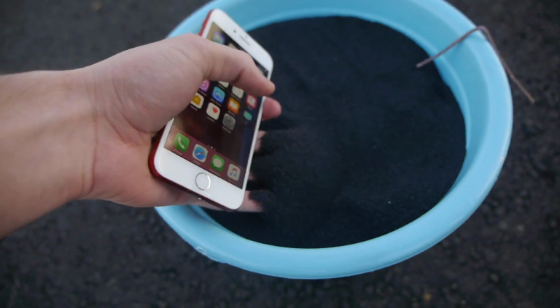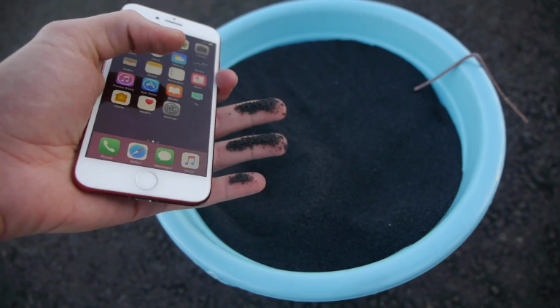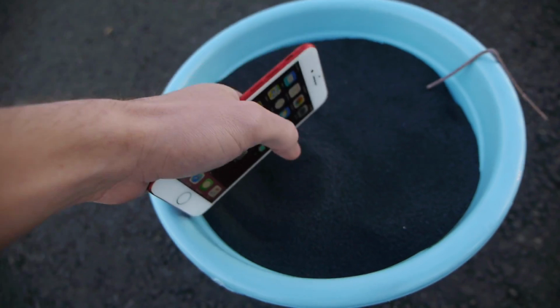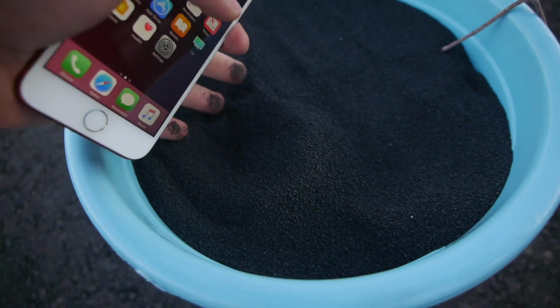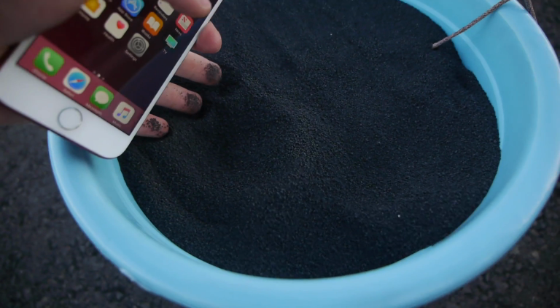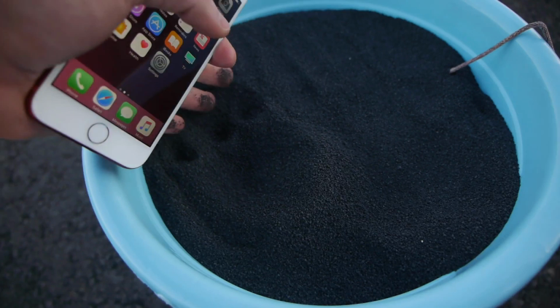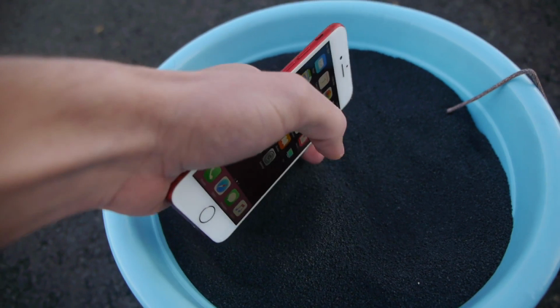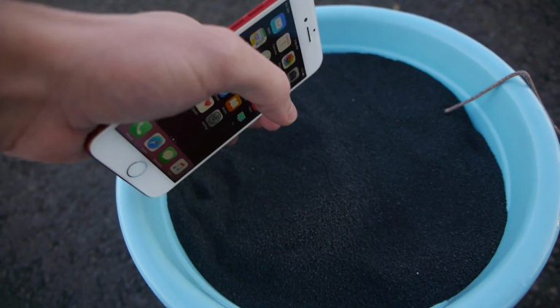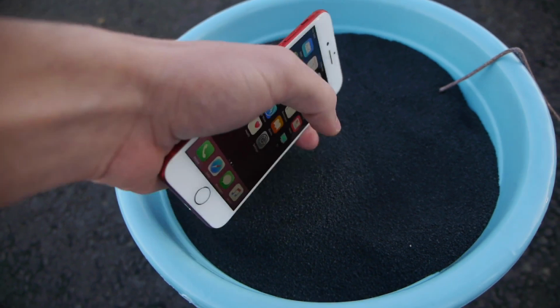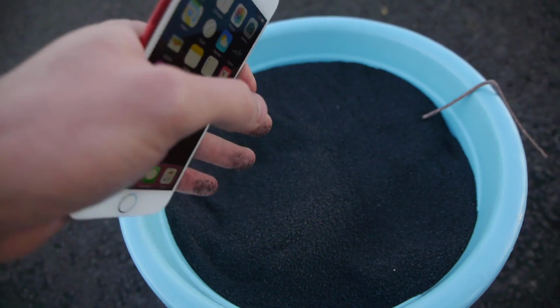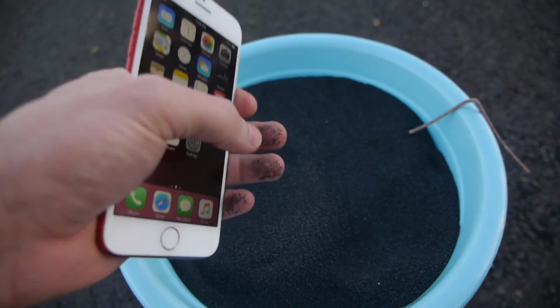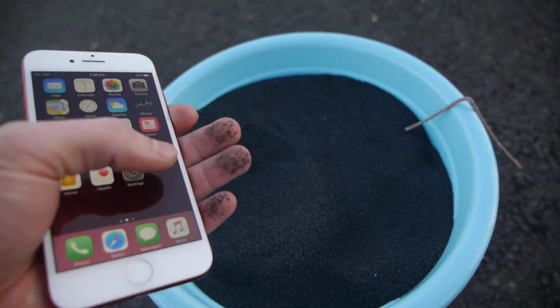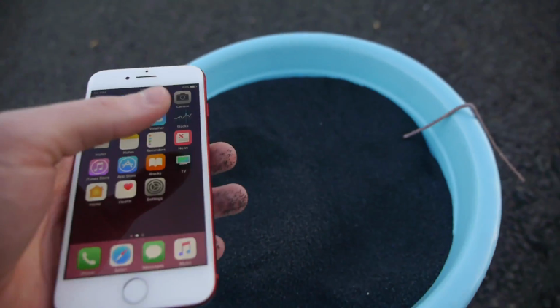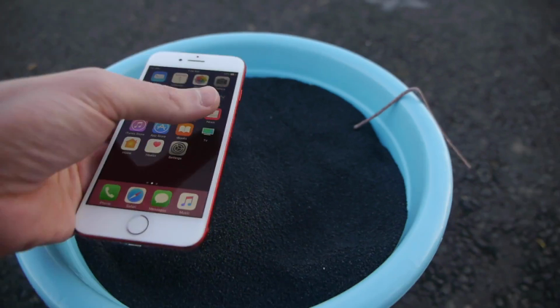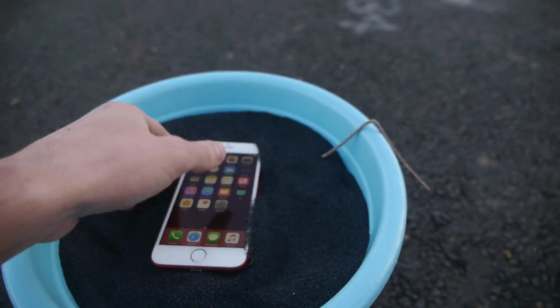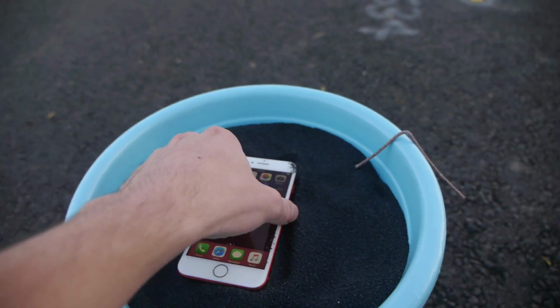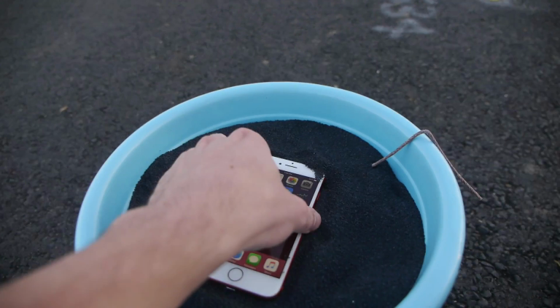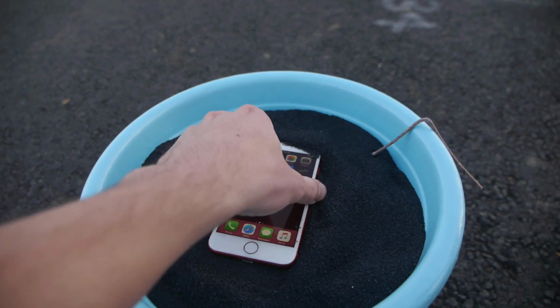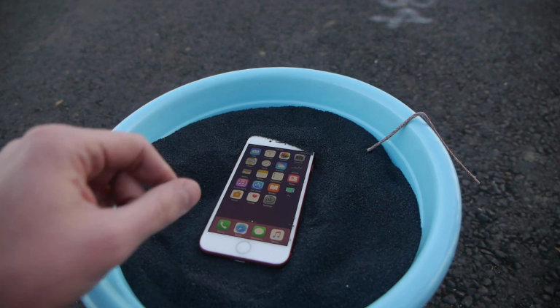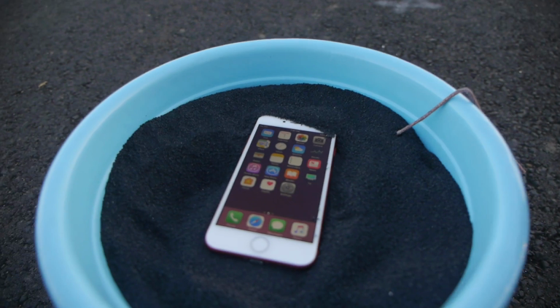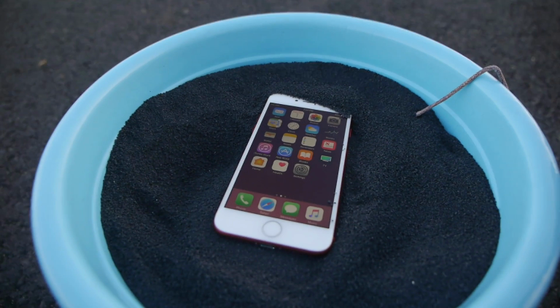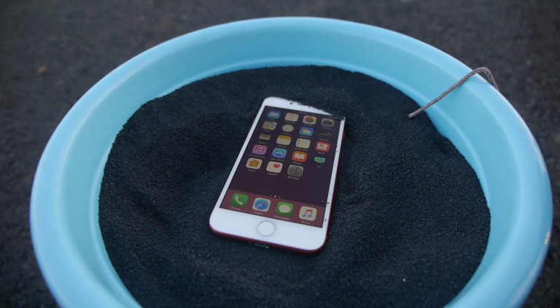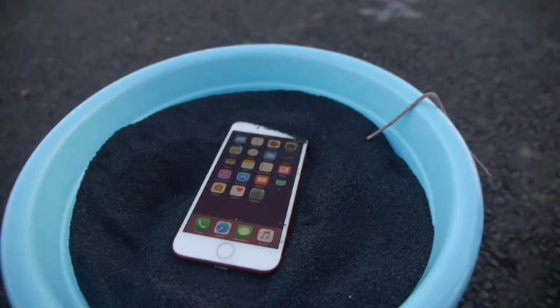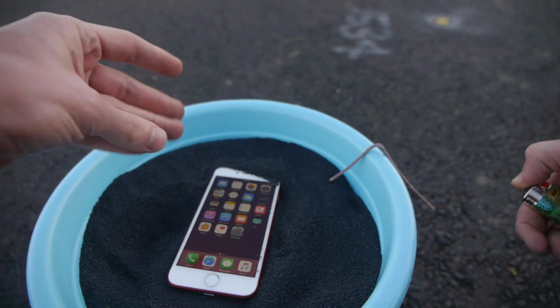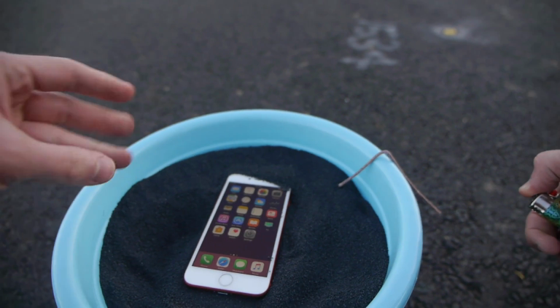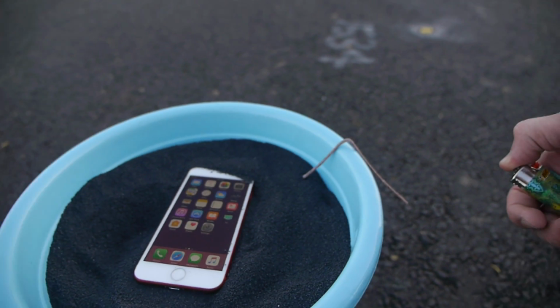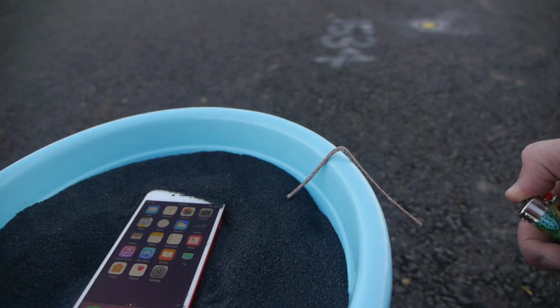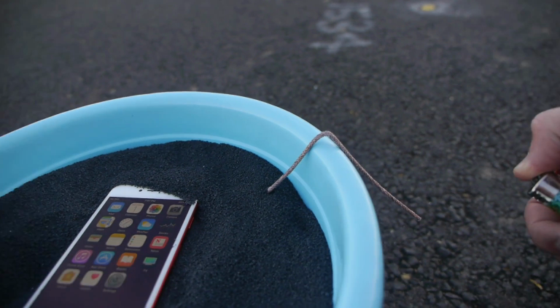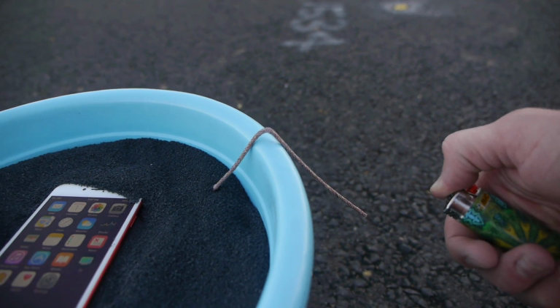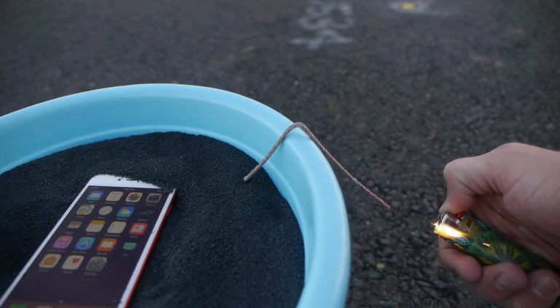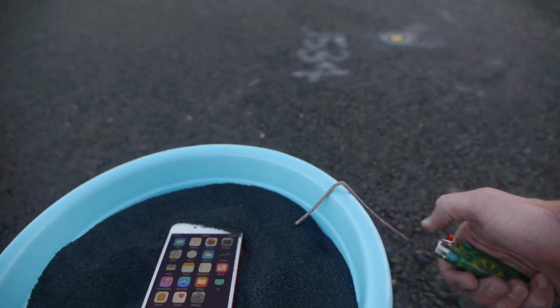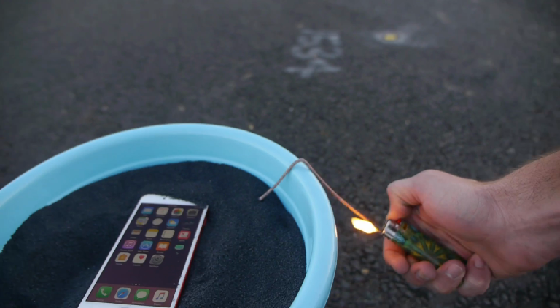I just want to show you this as it's in focus. This is full to the brim. We're just going to put the iPhone nice and snug. It's turned on and we got a little fuse here. Let's do it.